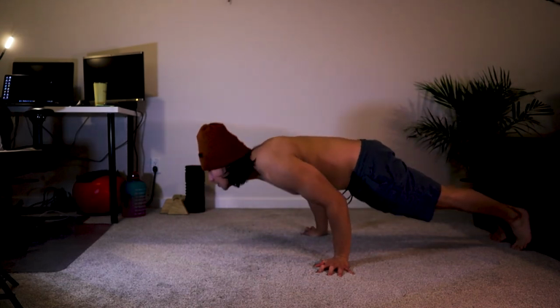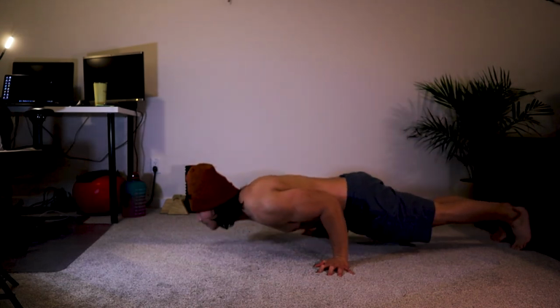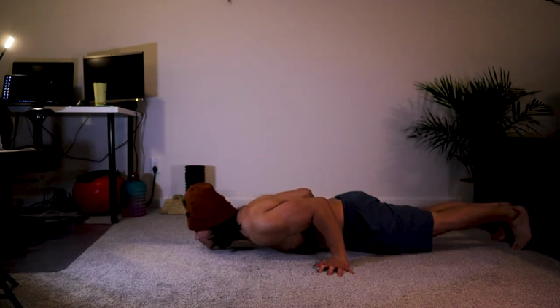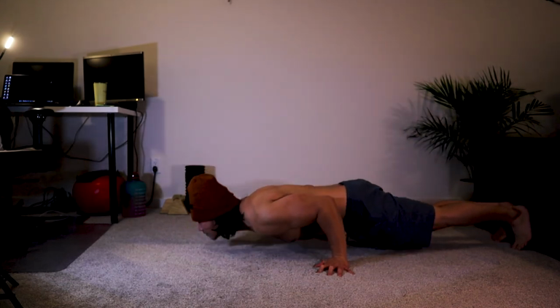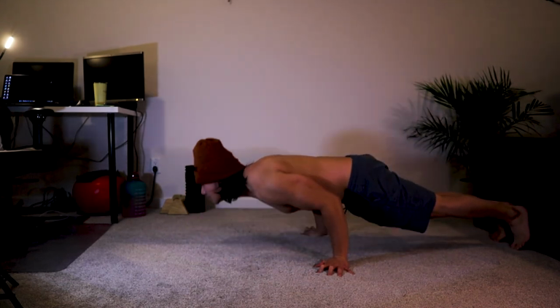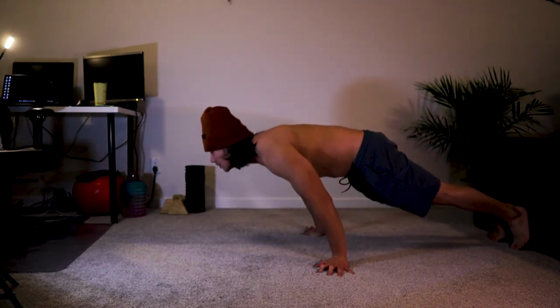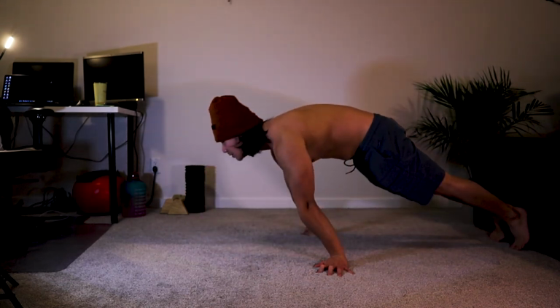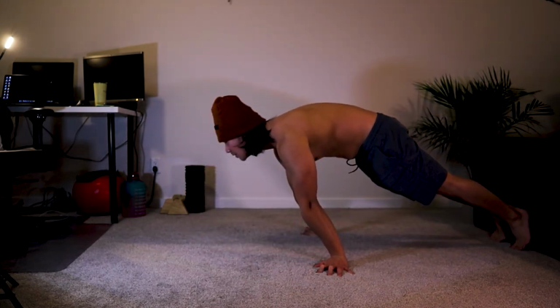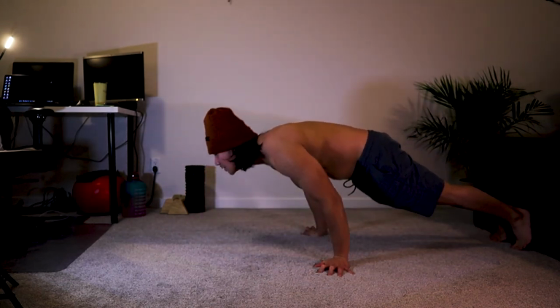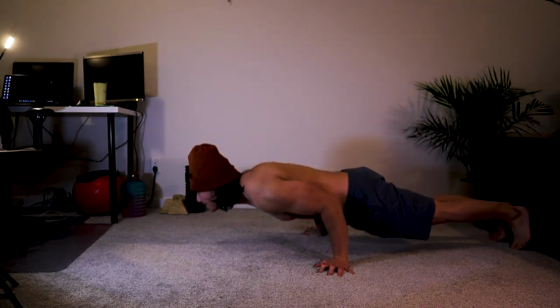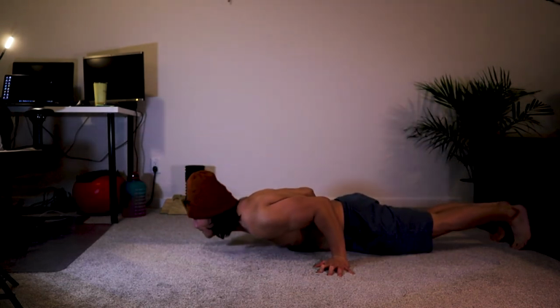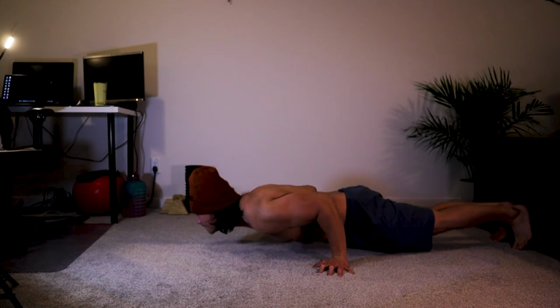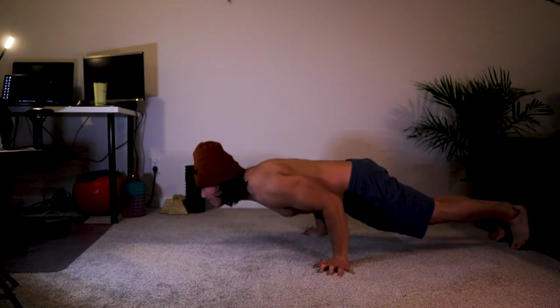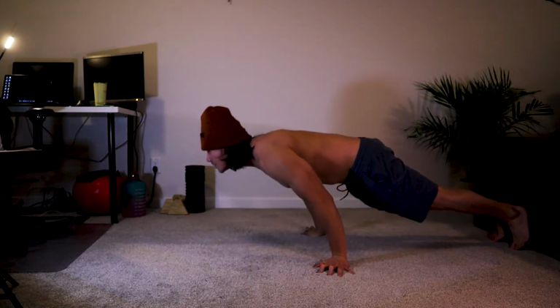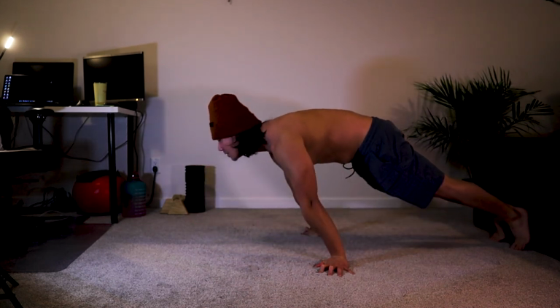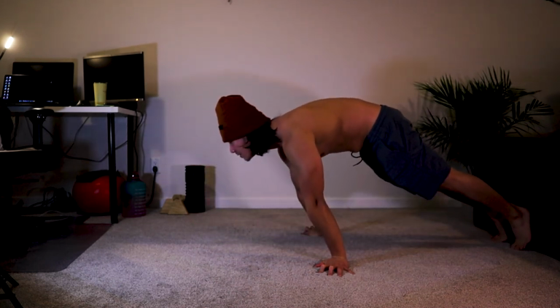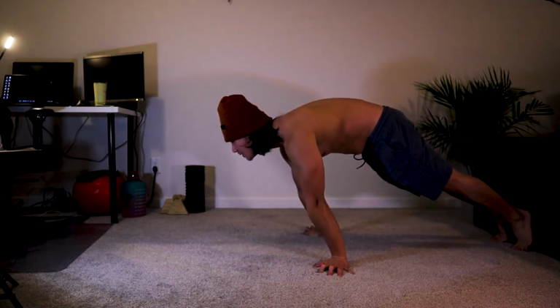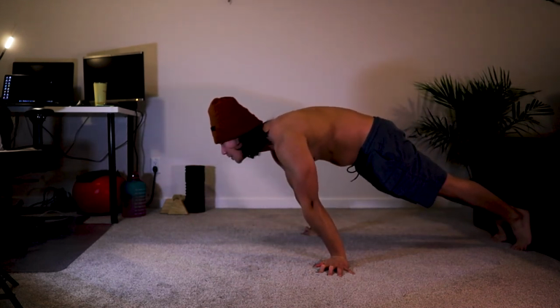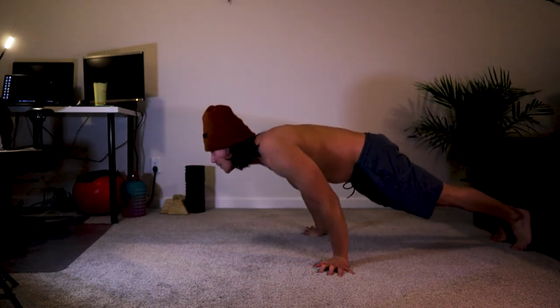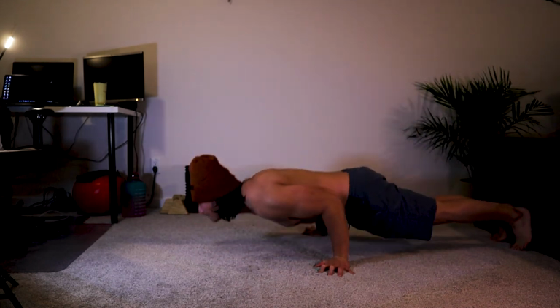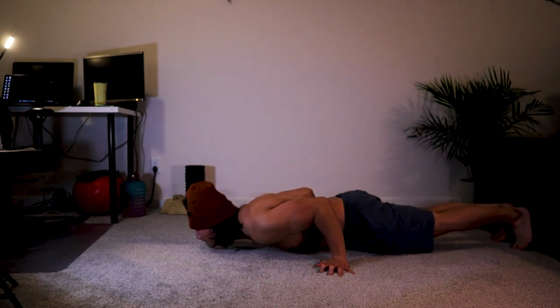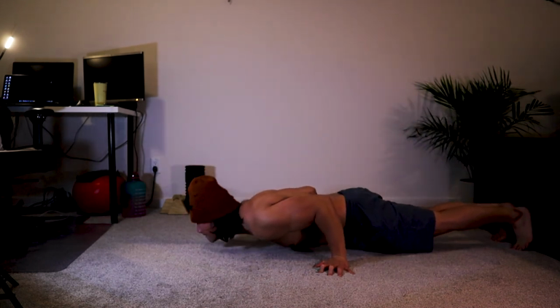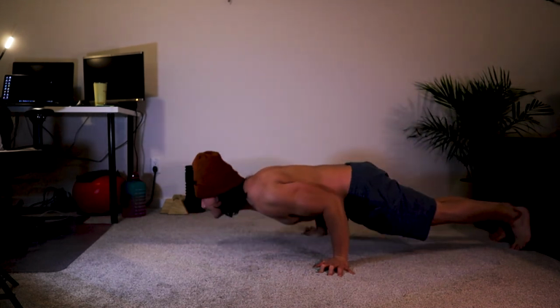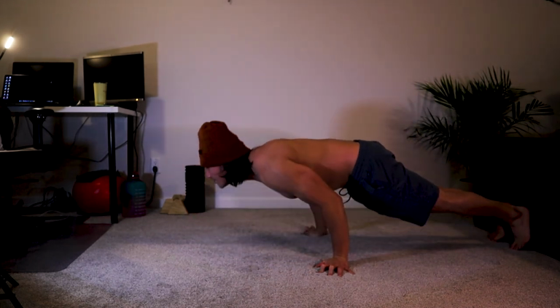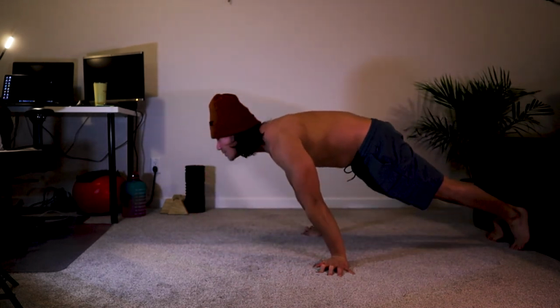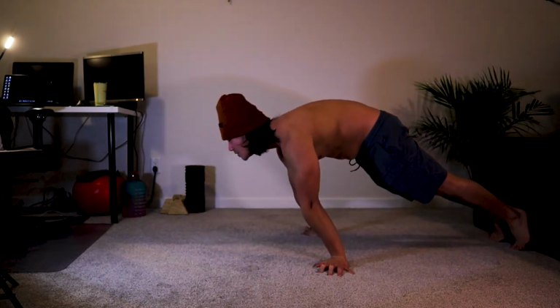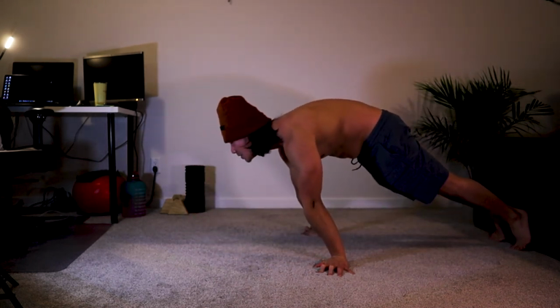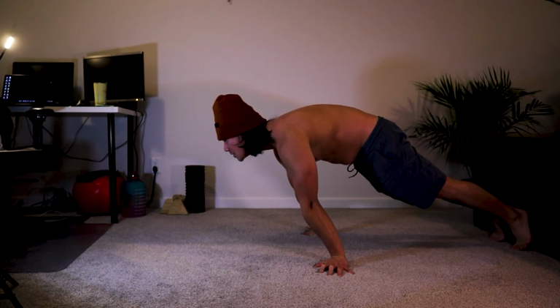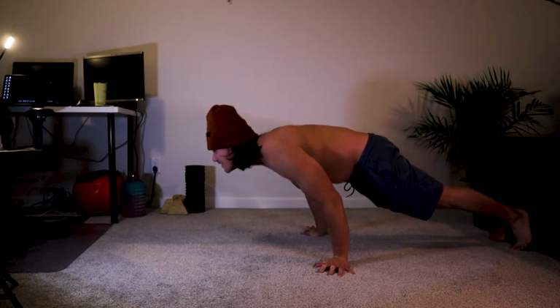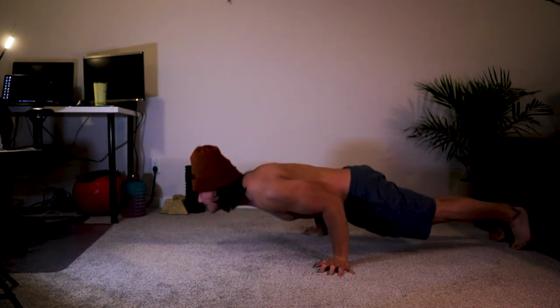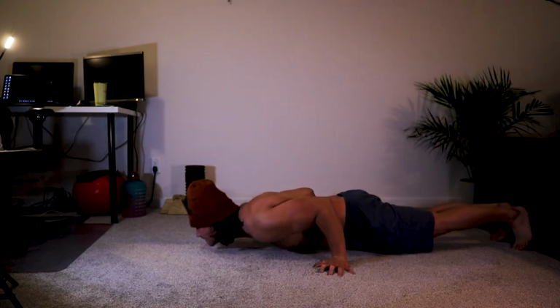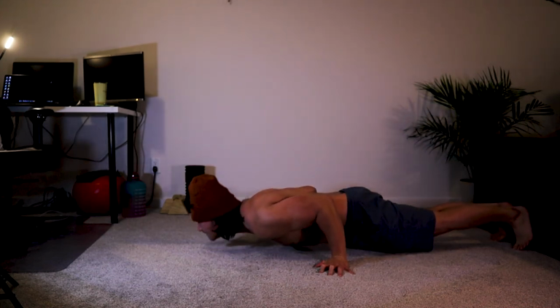I hope you've learned something here on my planche routine. Thank you for watching and please like and subscribe.